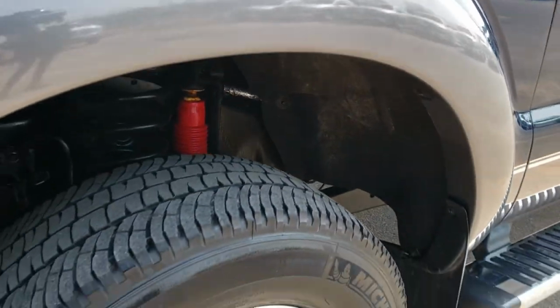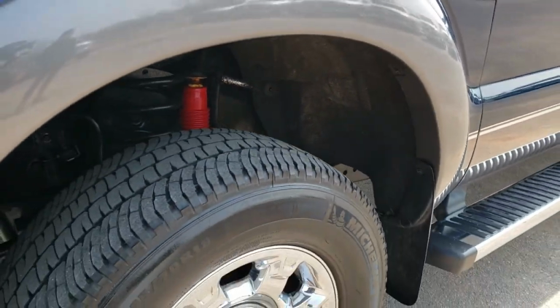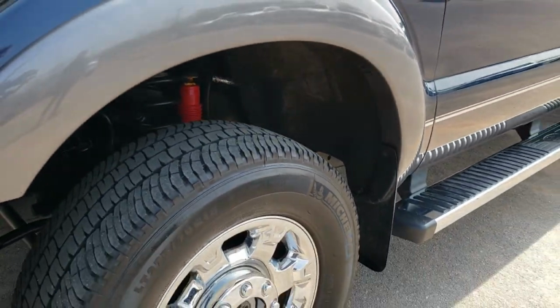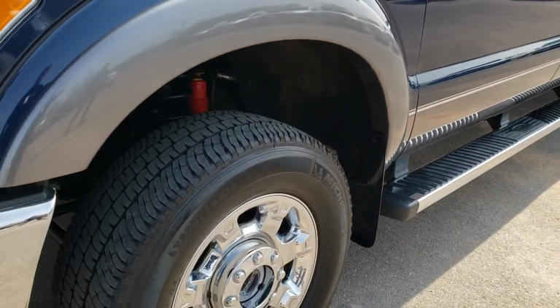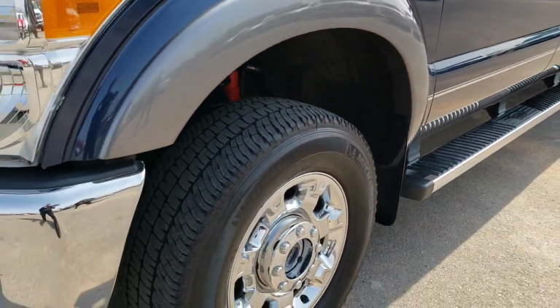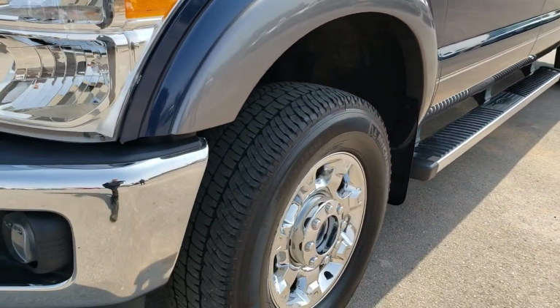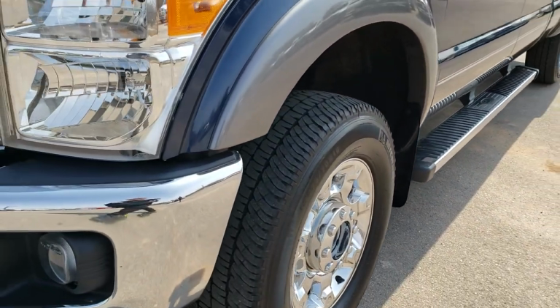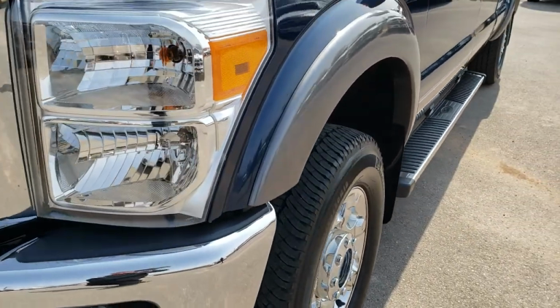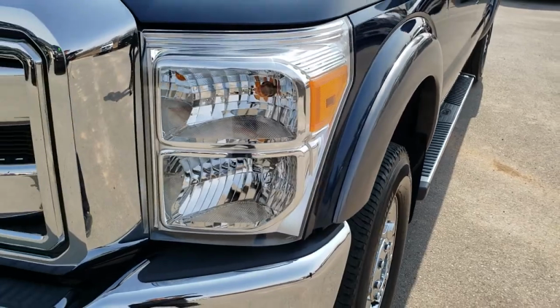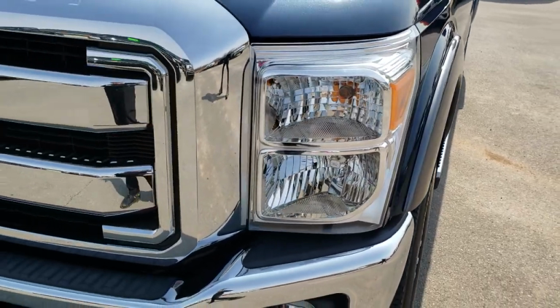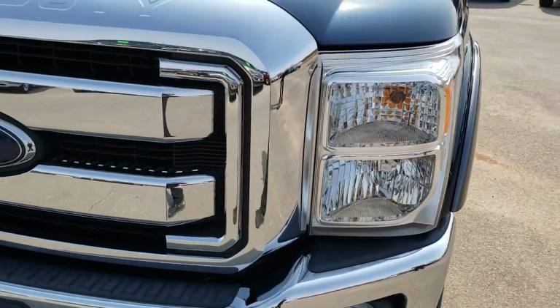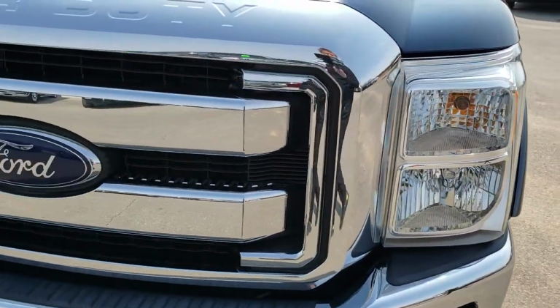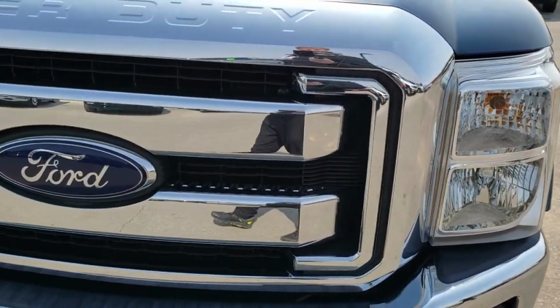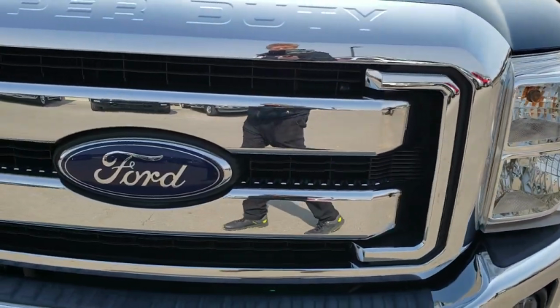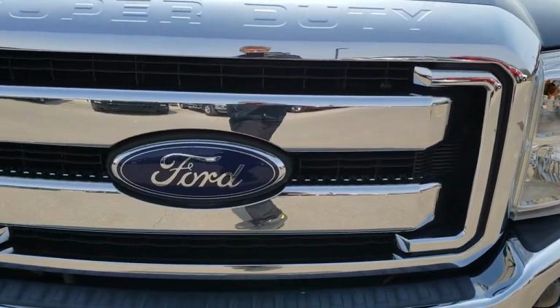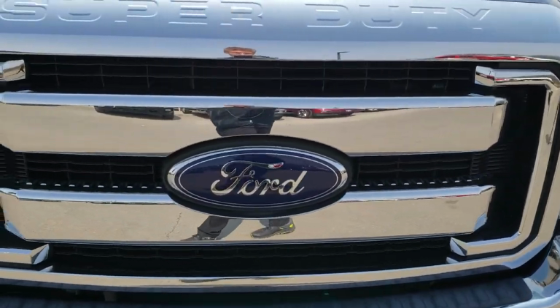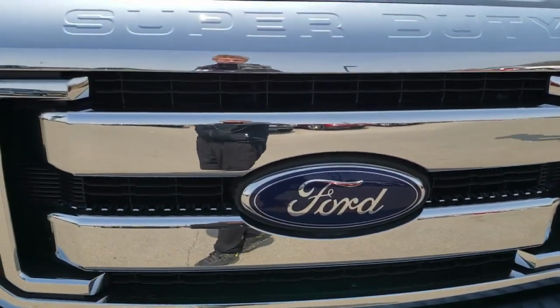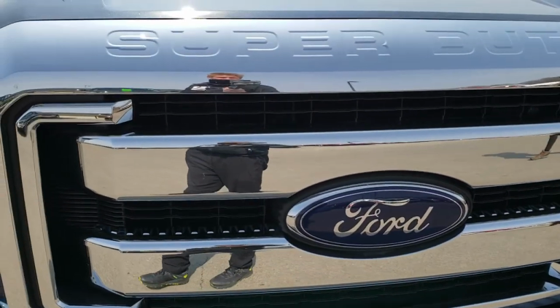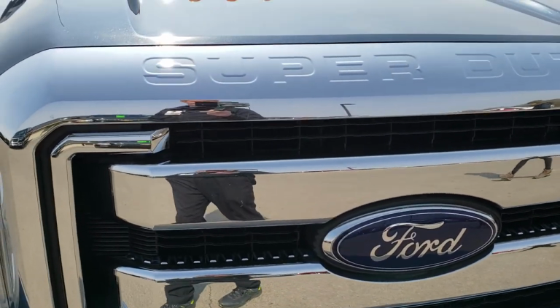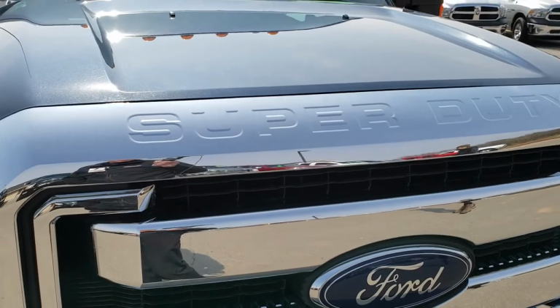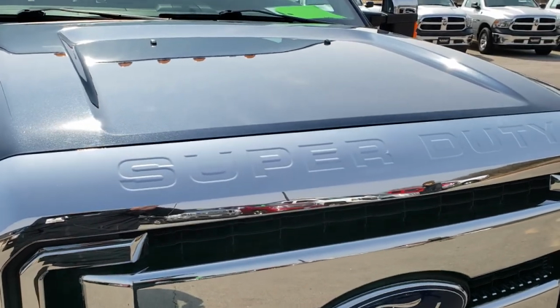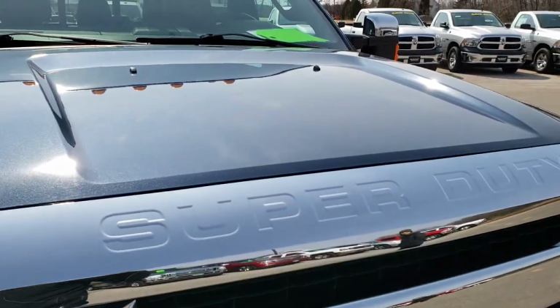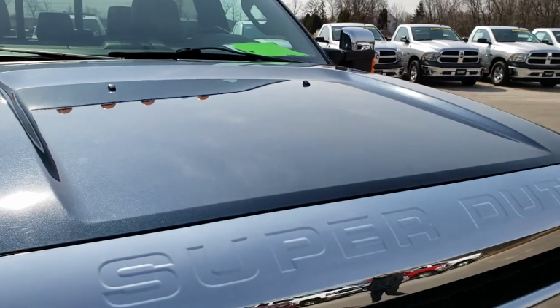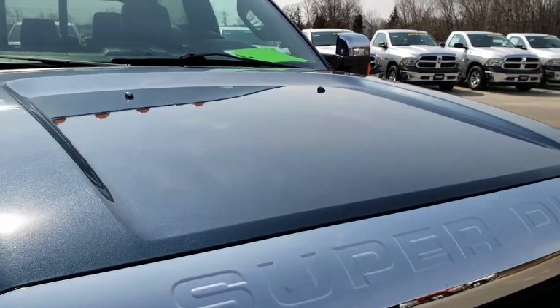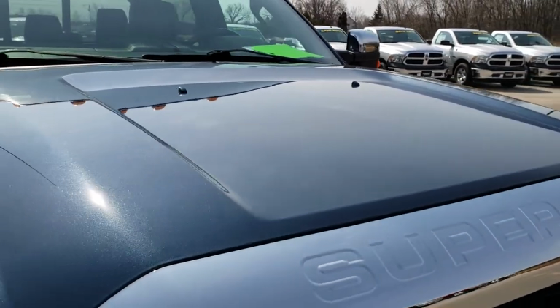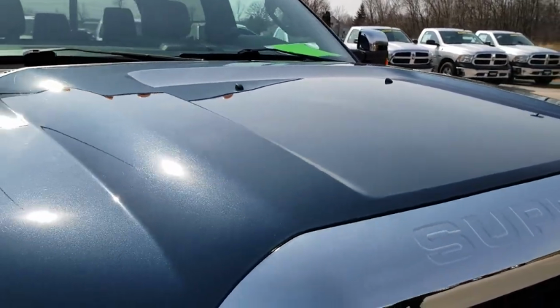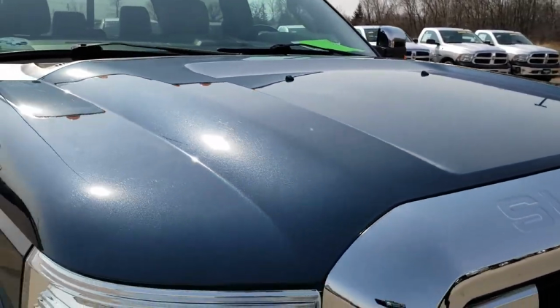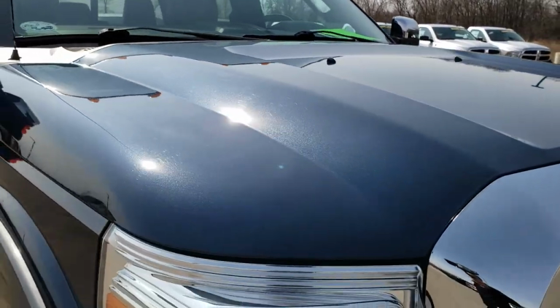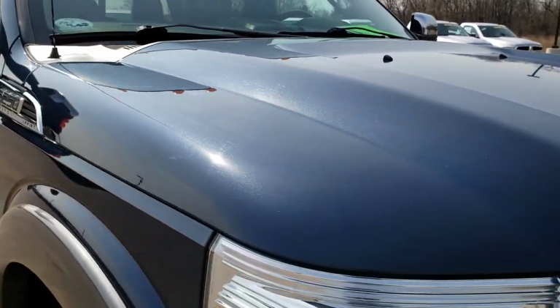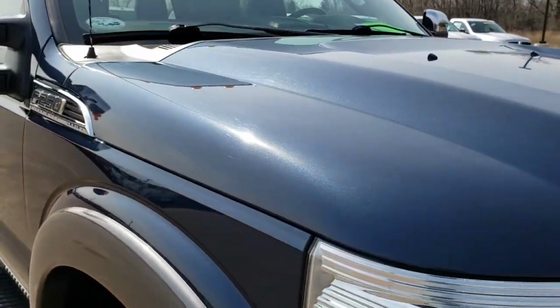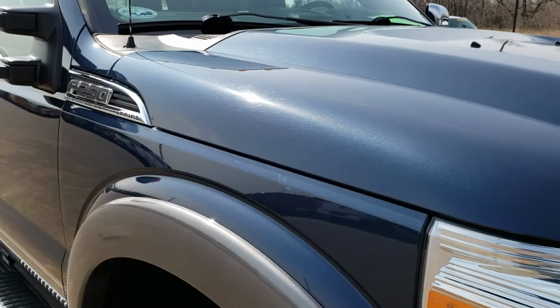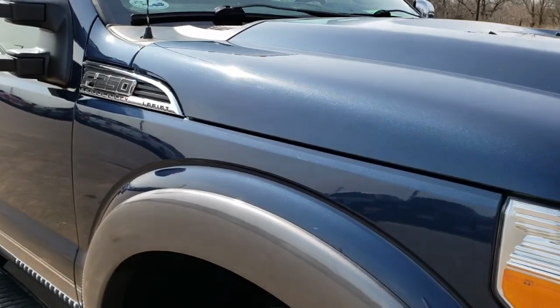Factory alloy rims with the chrome covers. The manual locking hubs. Front grille is in excellent condition — didn't see any chrome peeling or anything like that. And the hood is in excellent condition as well.